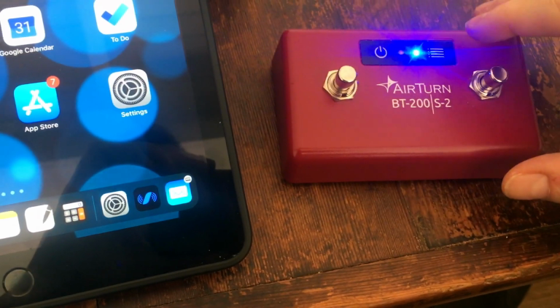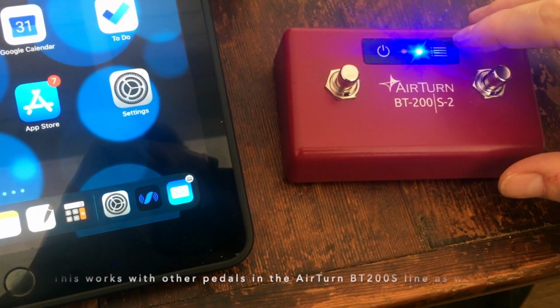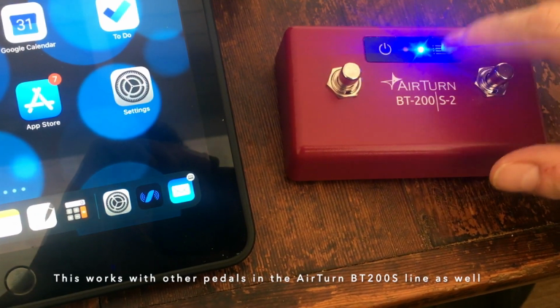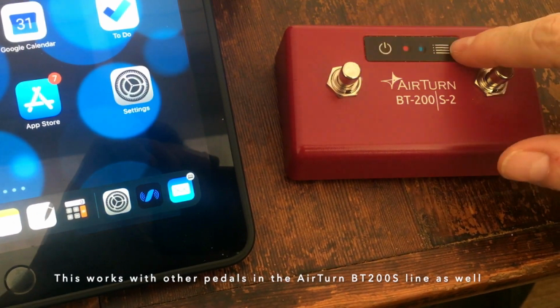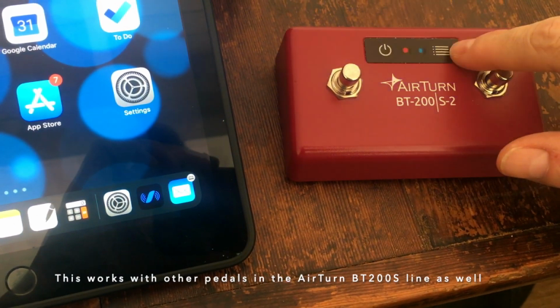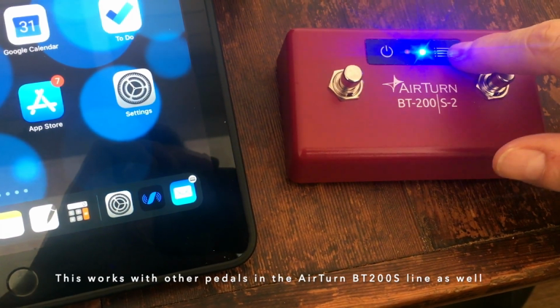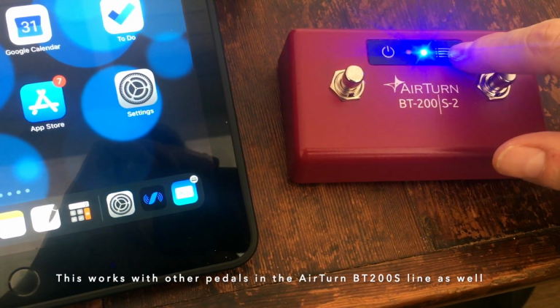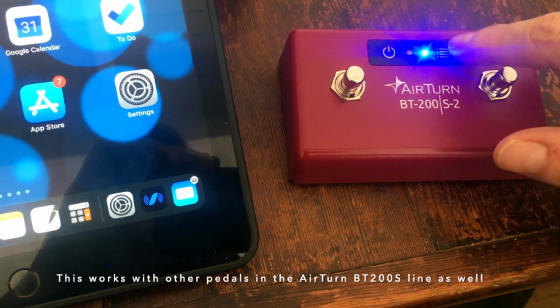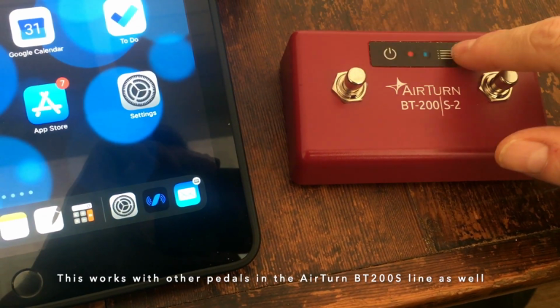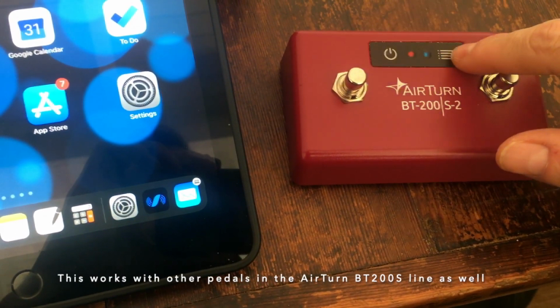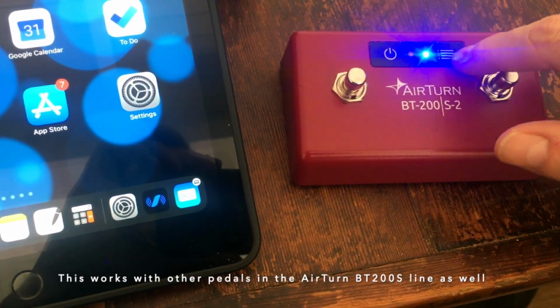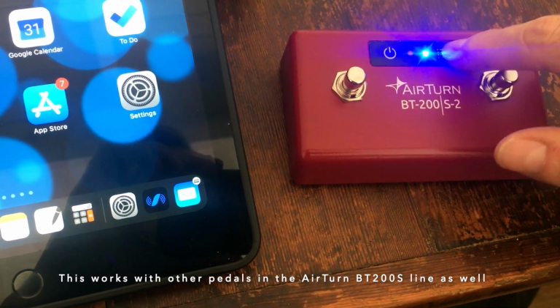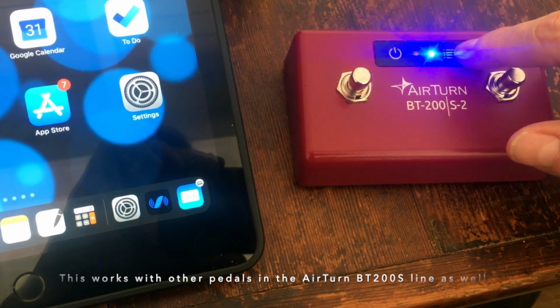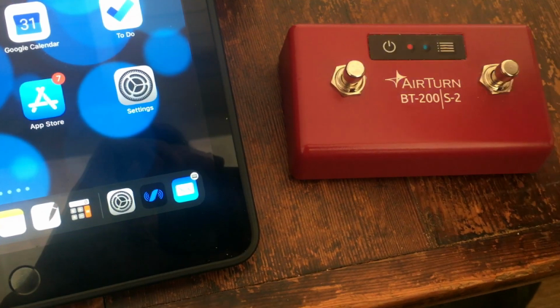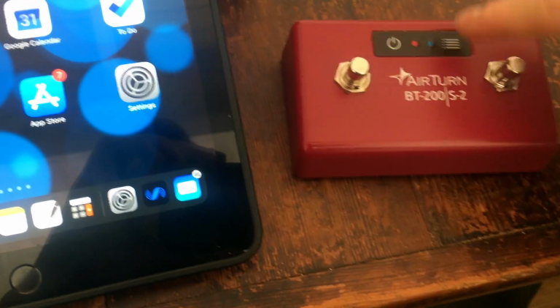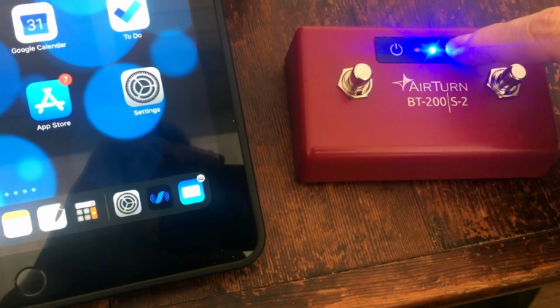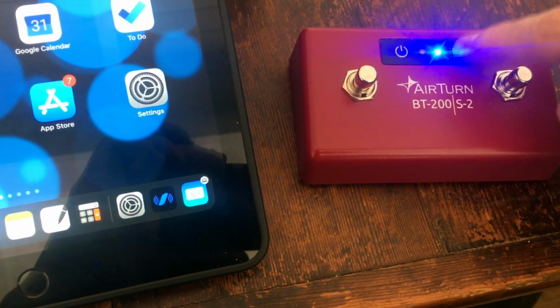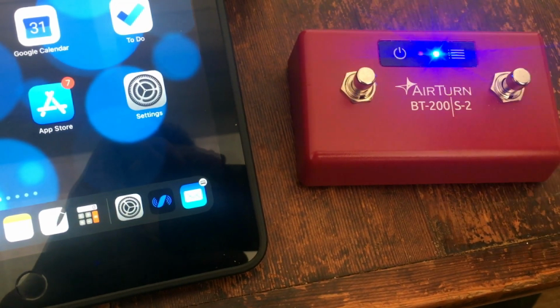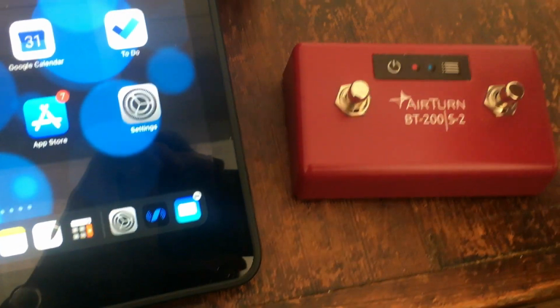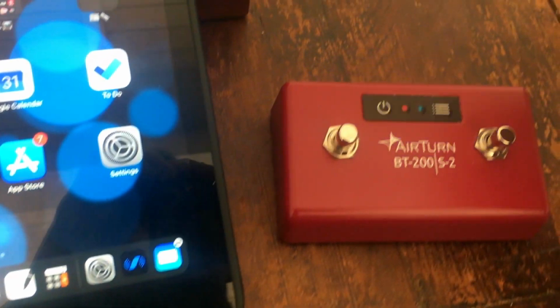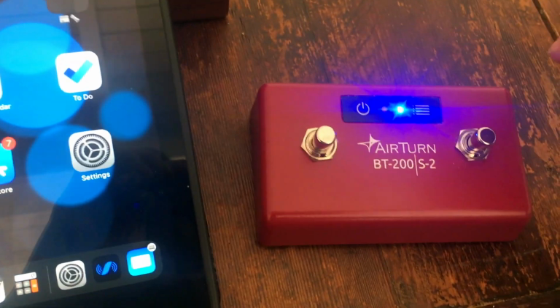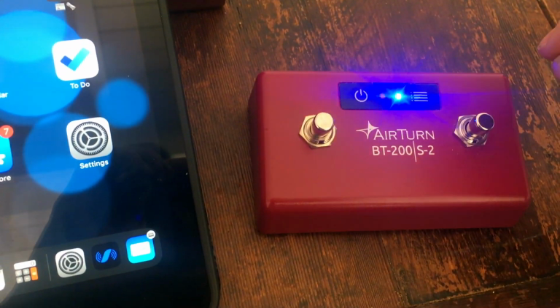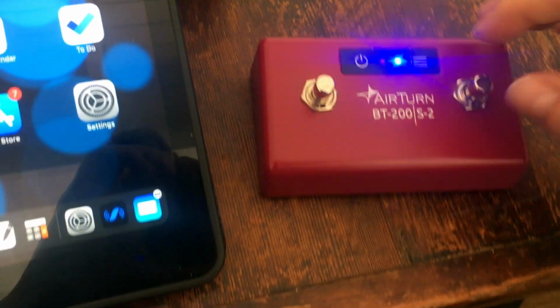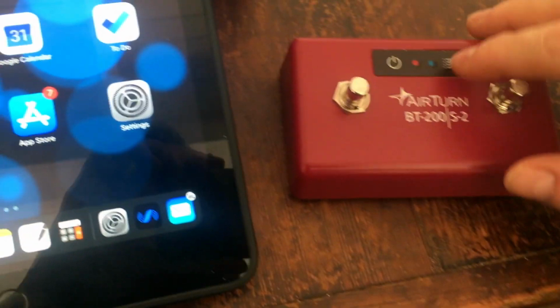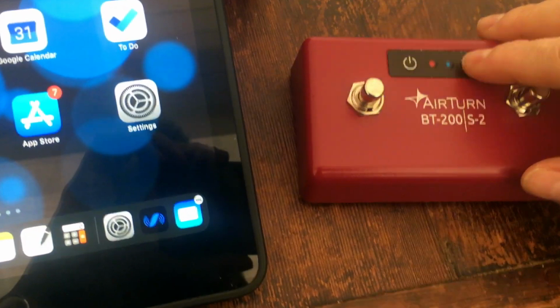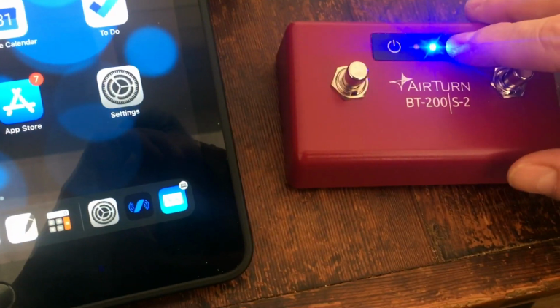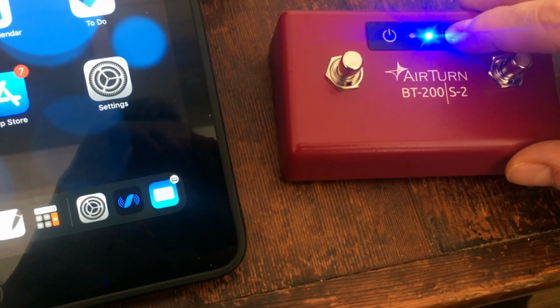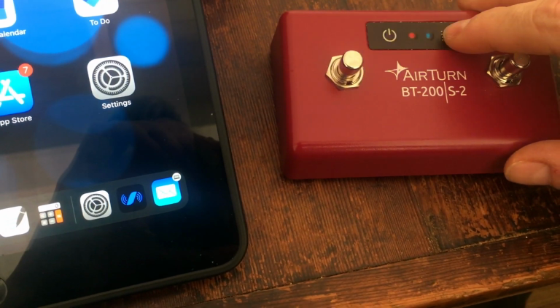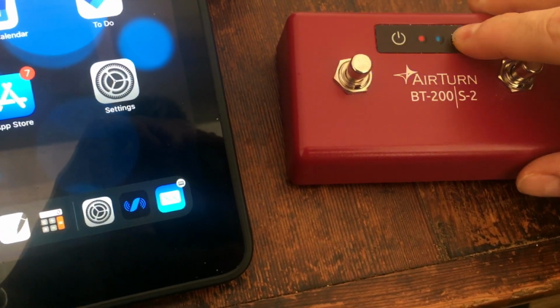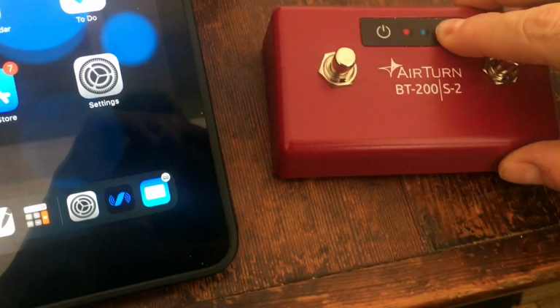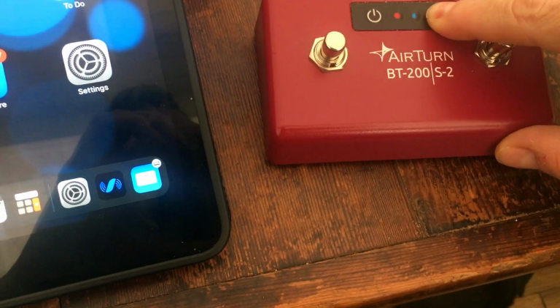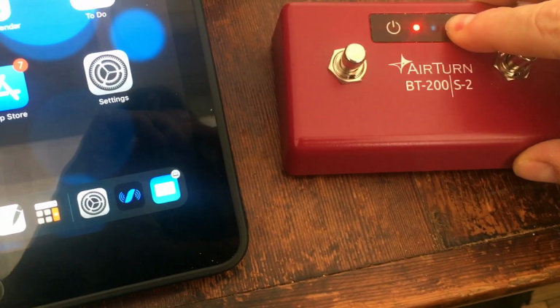First thing to do is press the mode button — that's the right button, the little menu button. Hold it down to make sure it's in MIDI mode, and you do that by holding it like this.